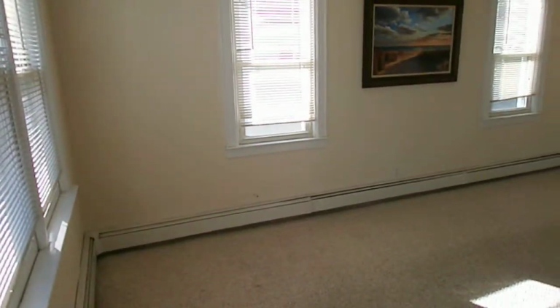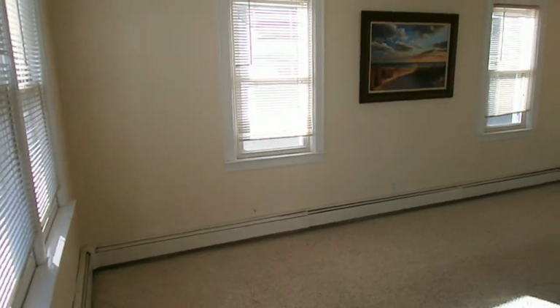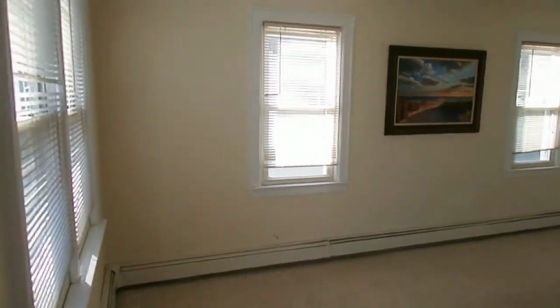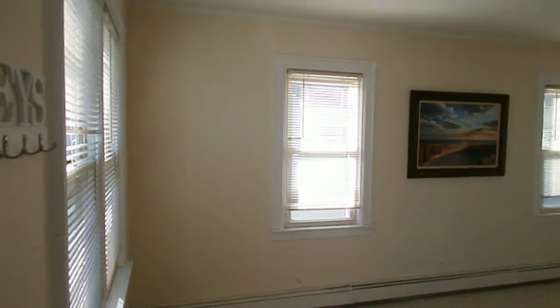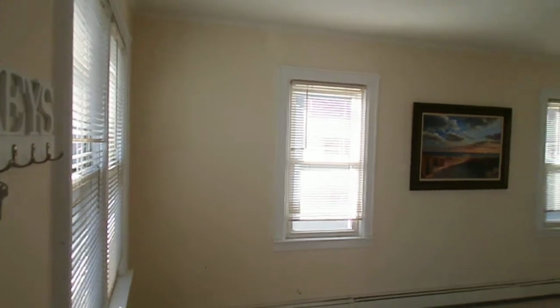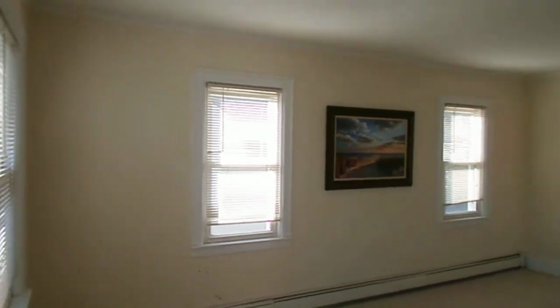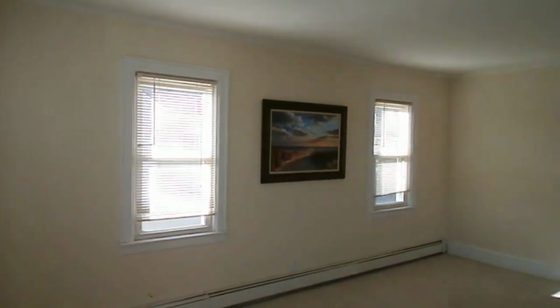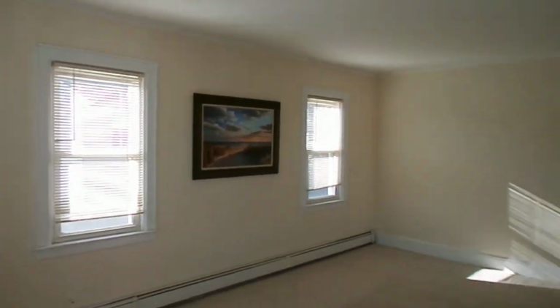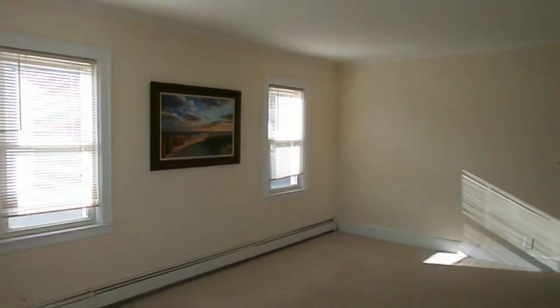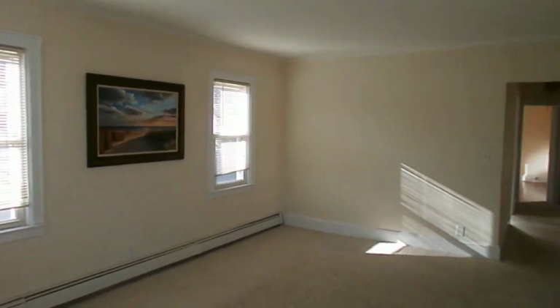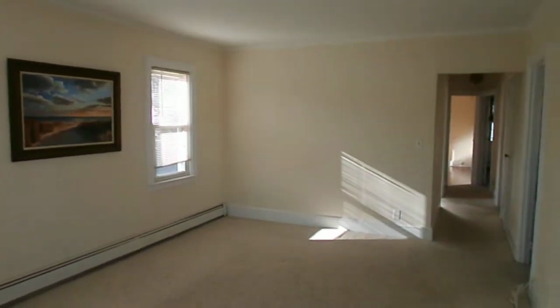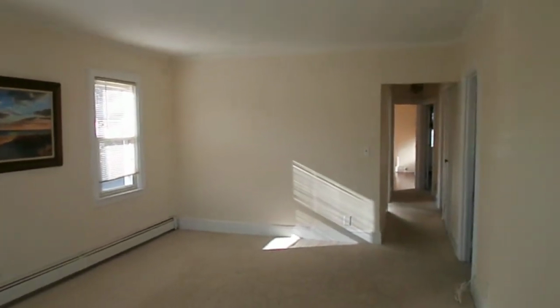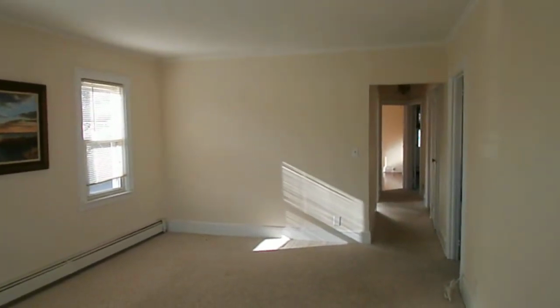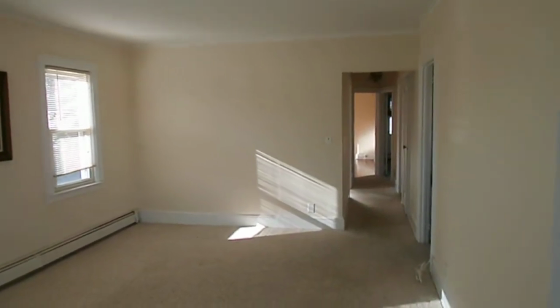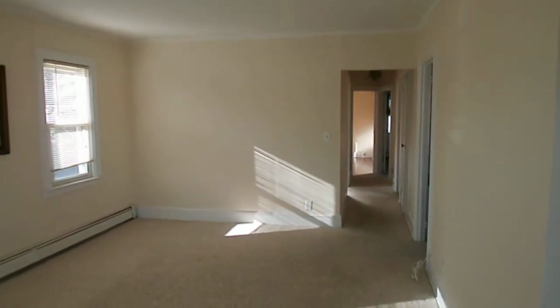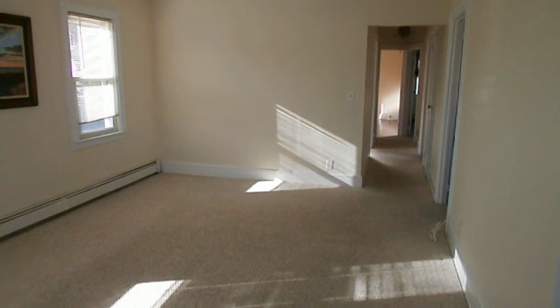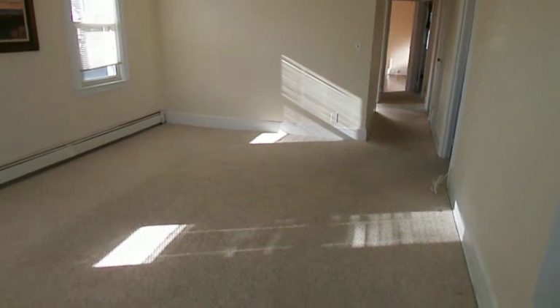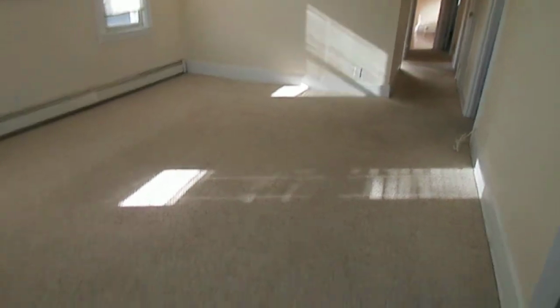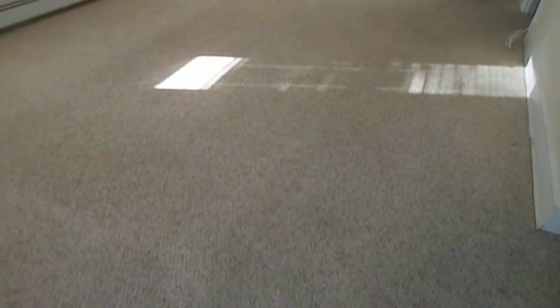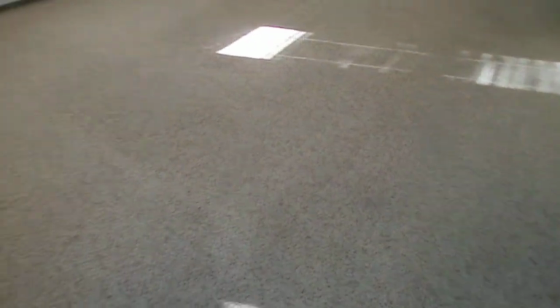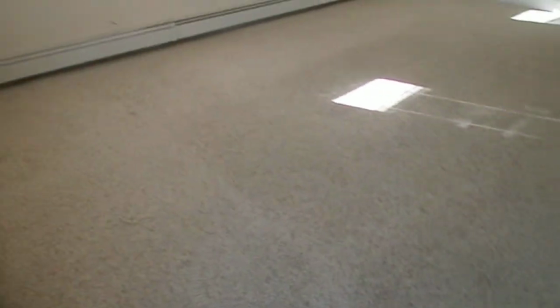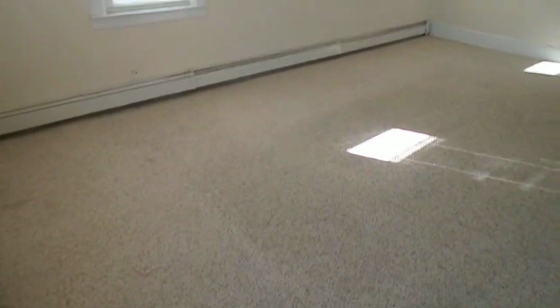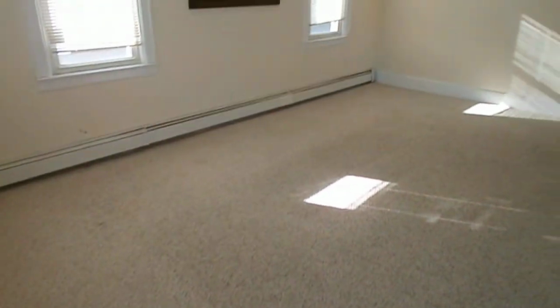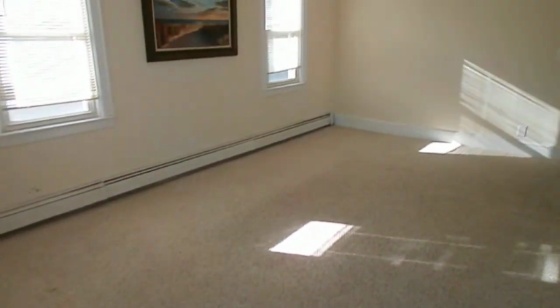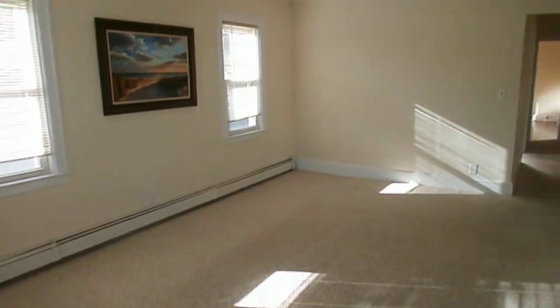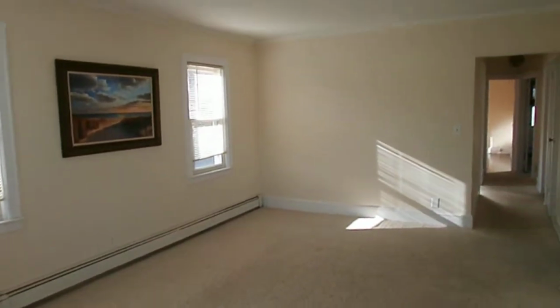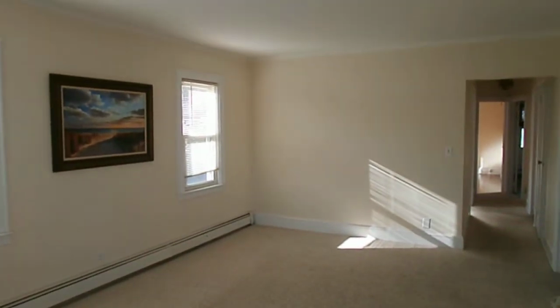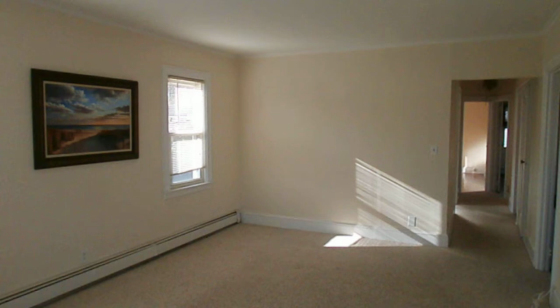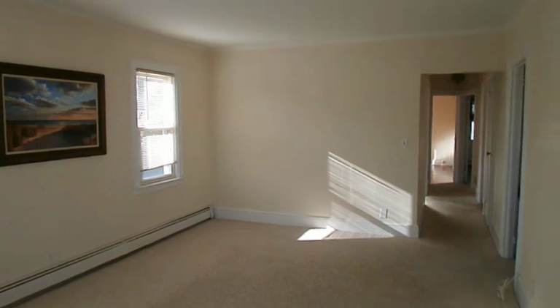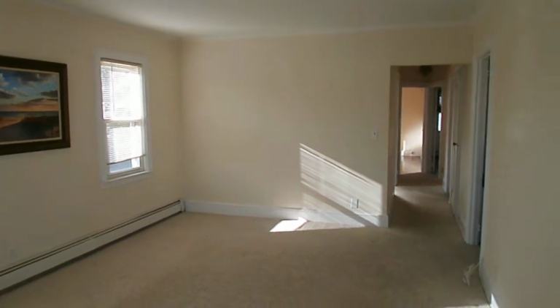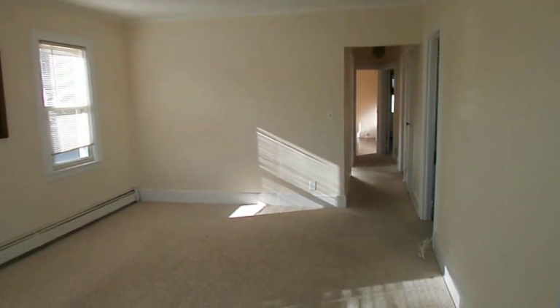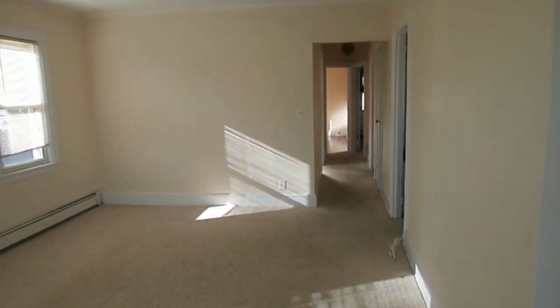Nice sunny apartment. Here's your living room. The apartment was just freshly painted. Carpet was just repaired and cleaned. Spick and span. Nice size living room.